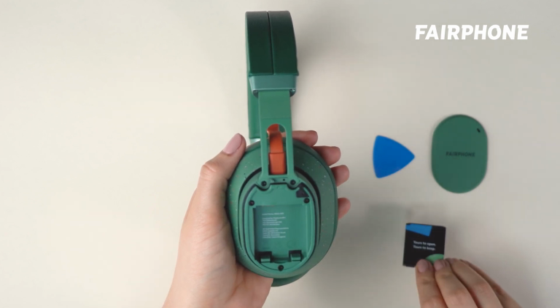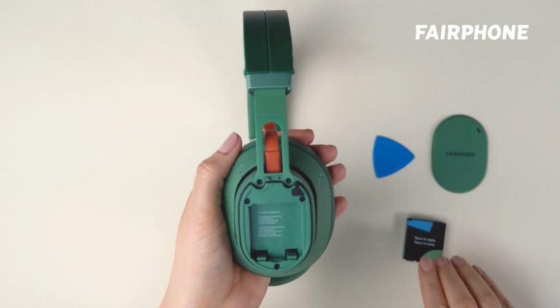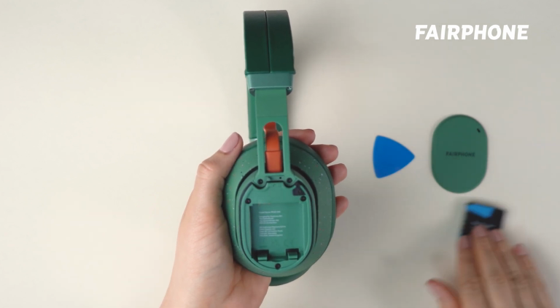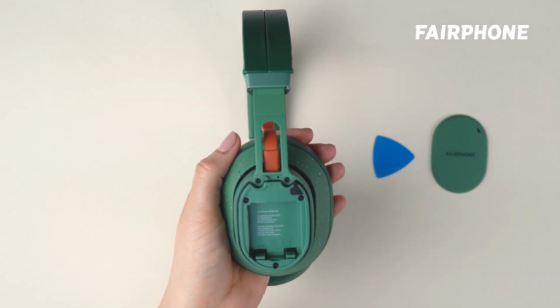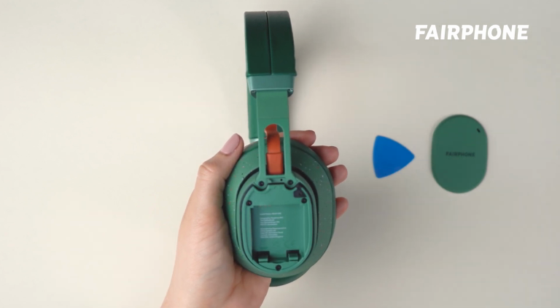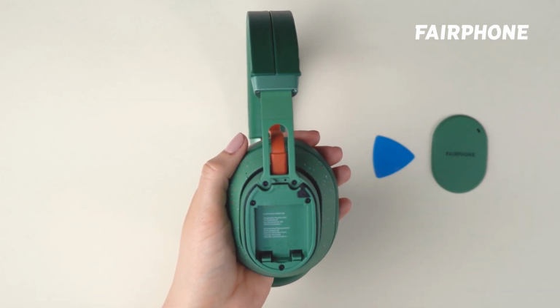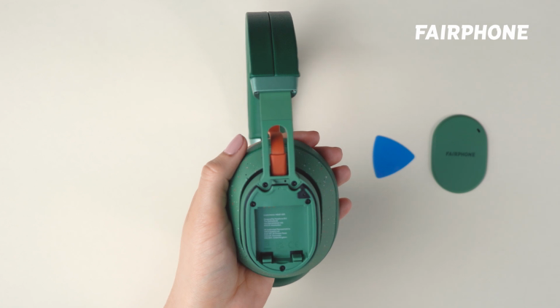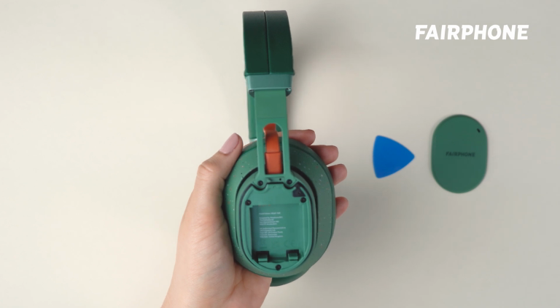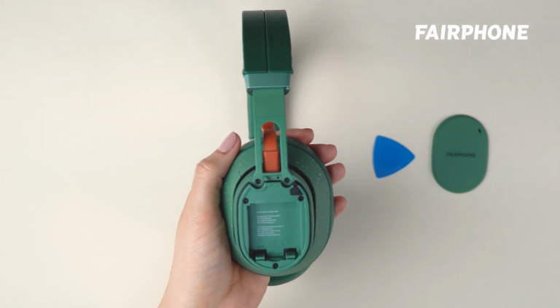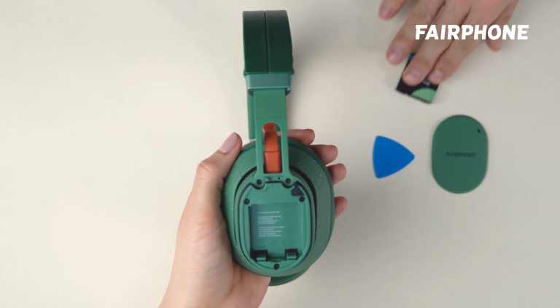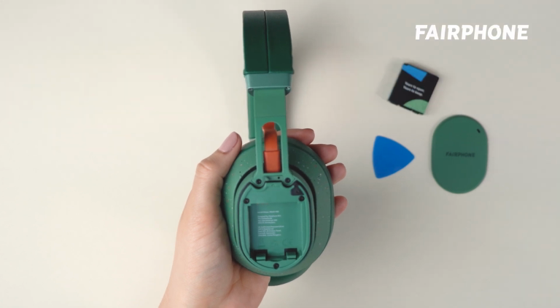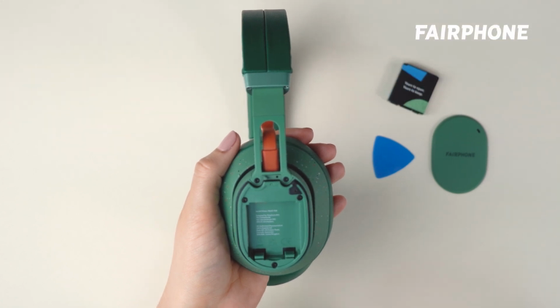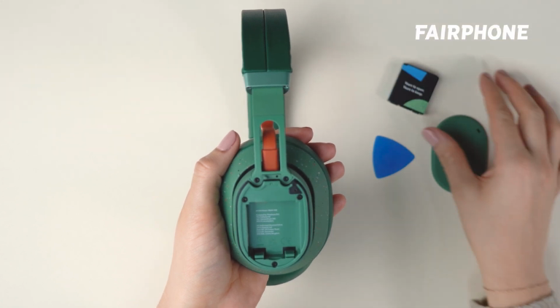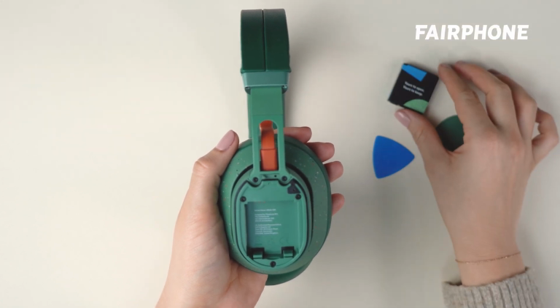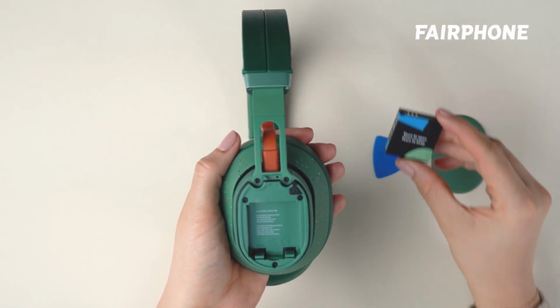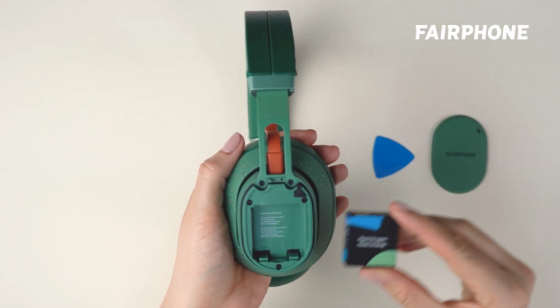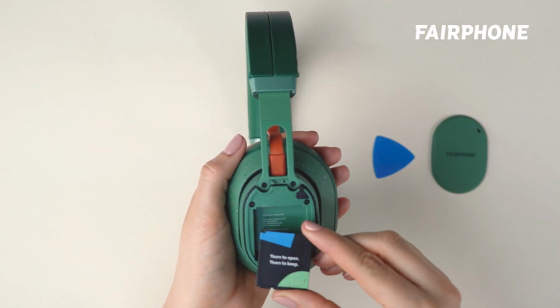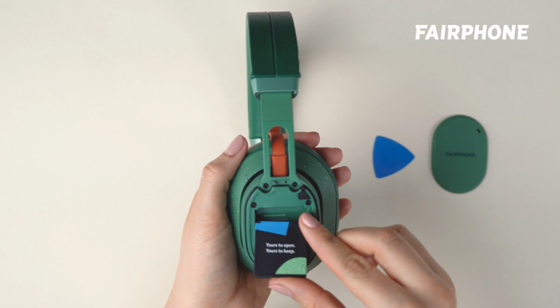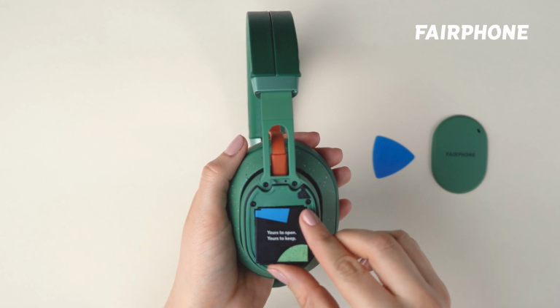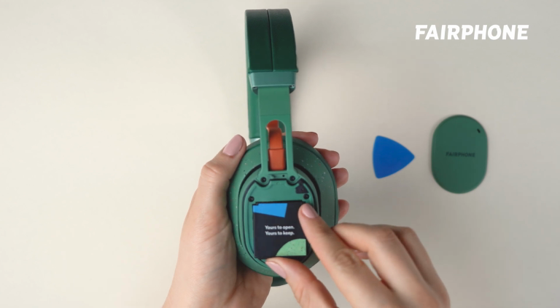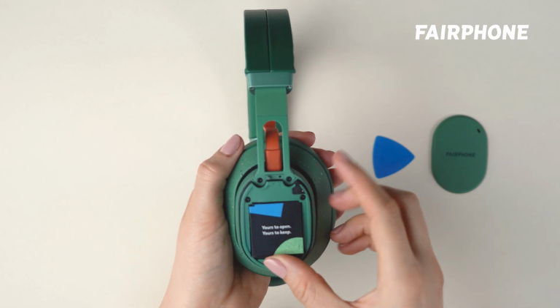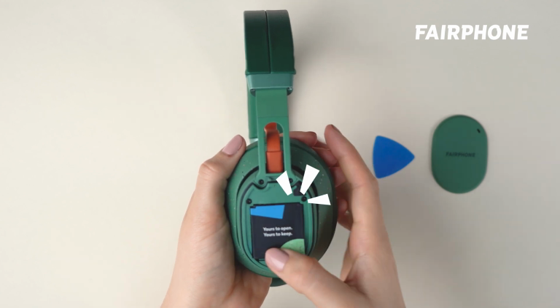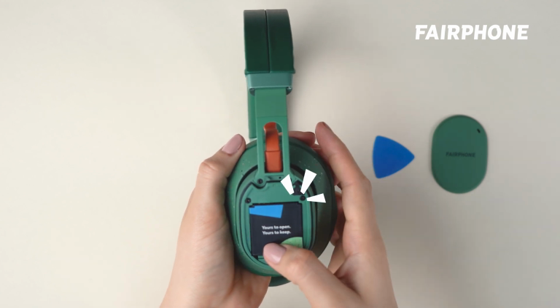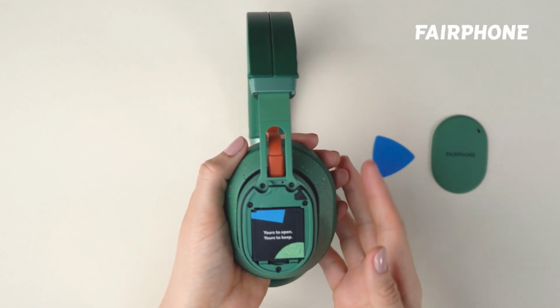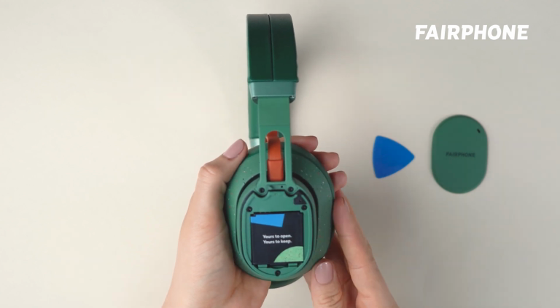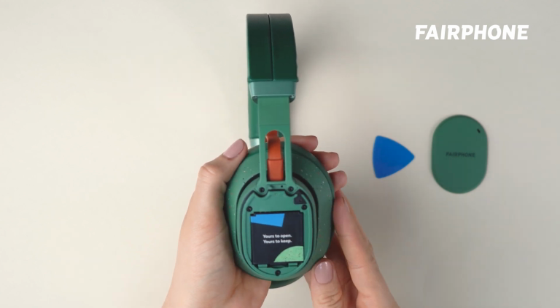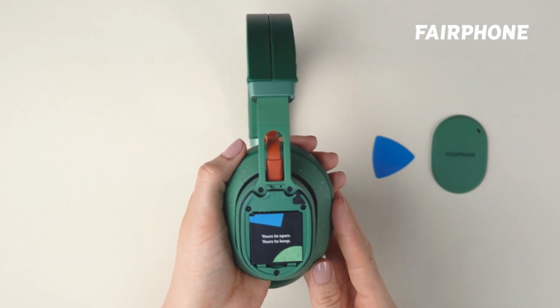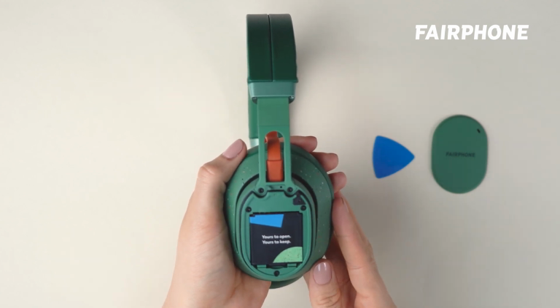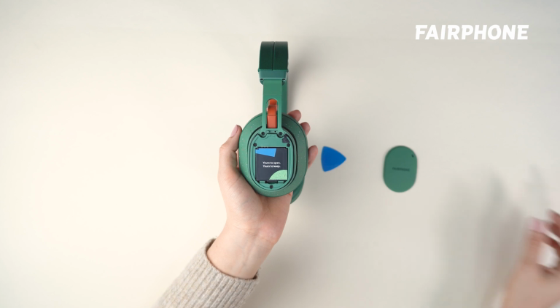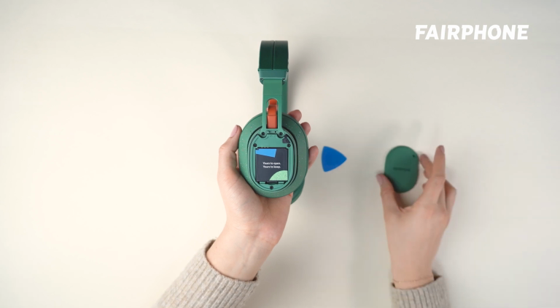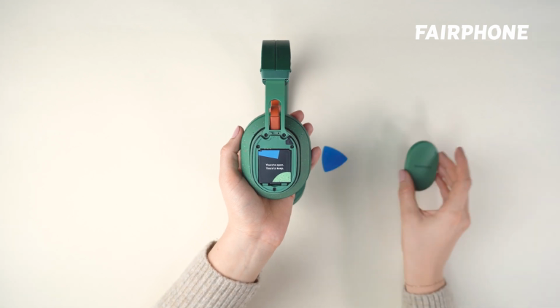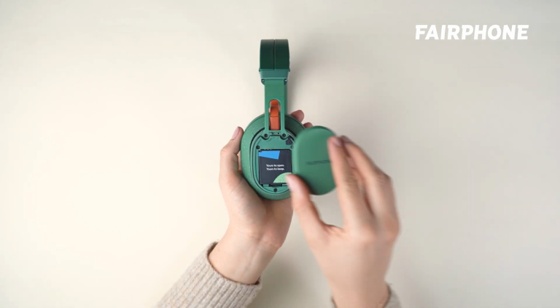Now it's time to insert the new battery. The top of the battery reads "yours to open, yours to keep." Make sure that it's facing up, then slide it into the compartment until it clicks into place. You may need to gently press down on the battery to get it to fit properly.